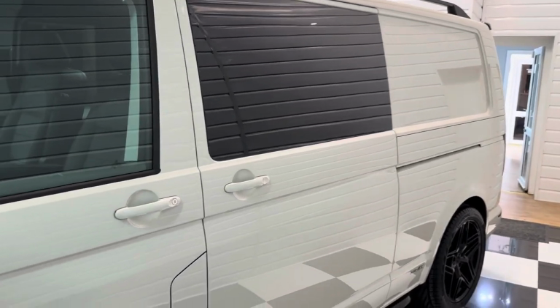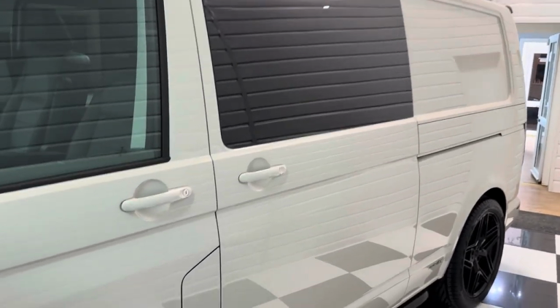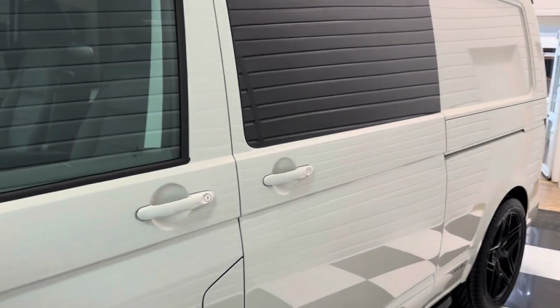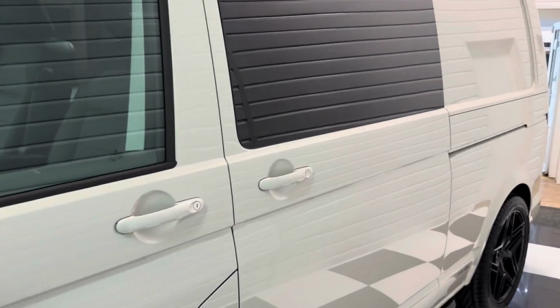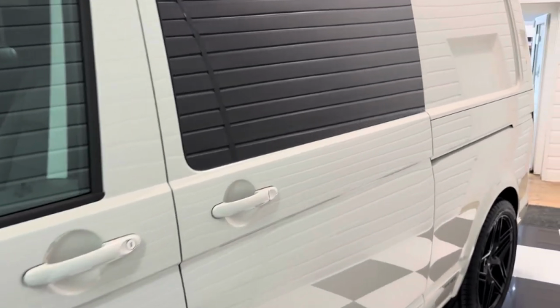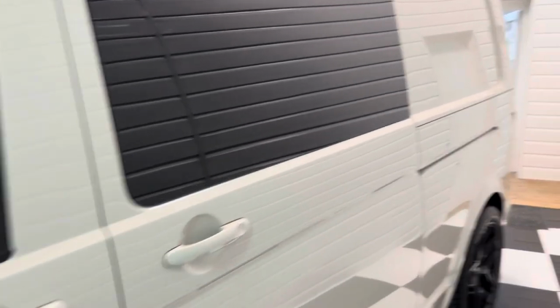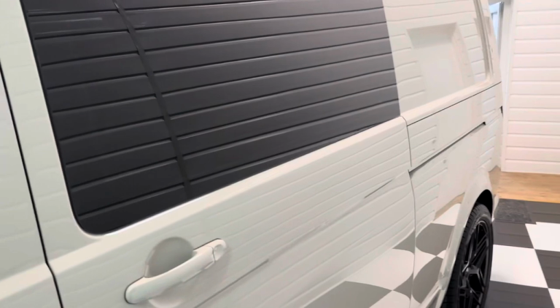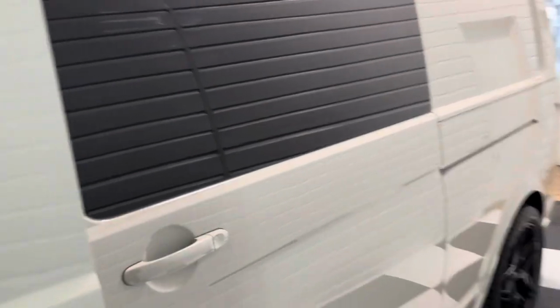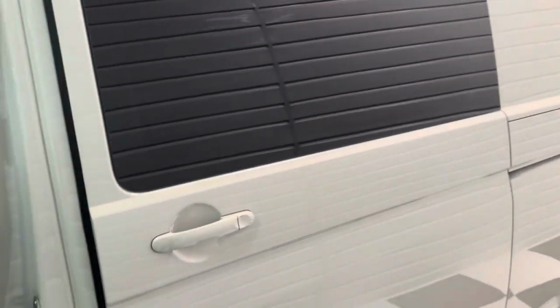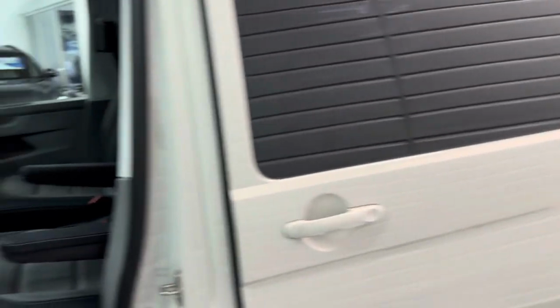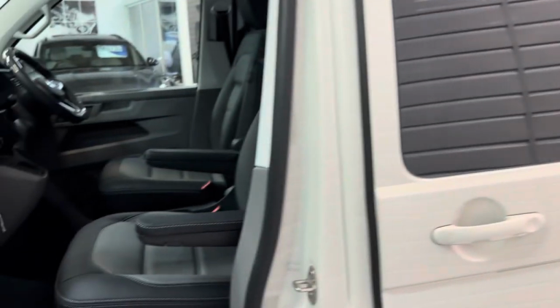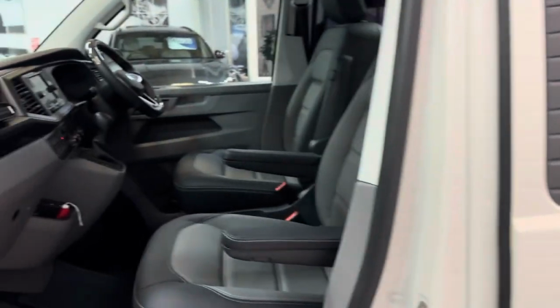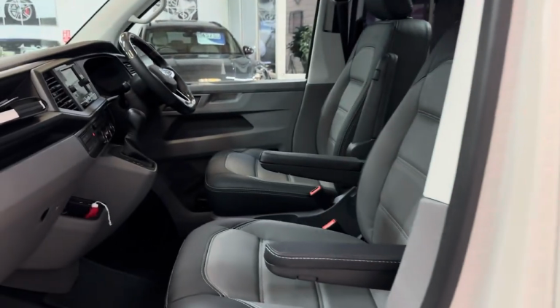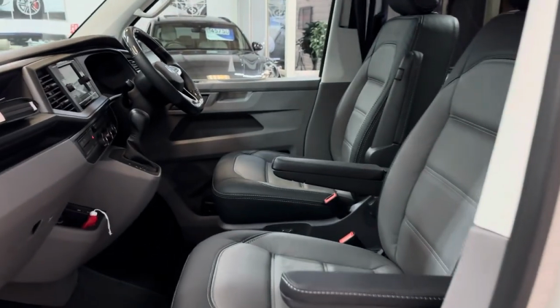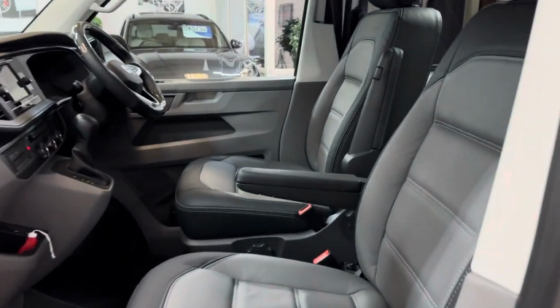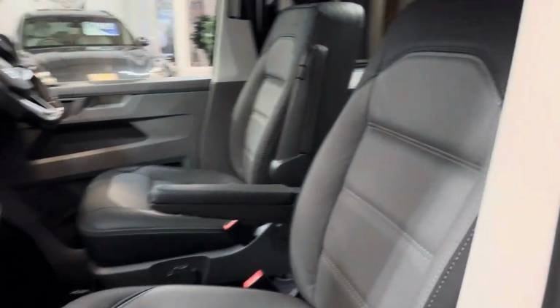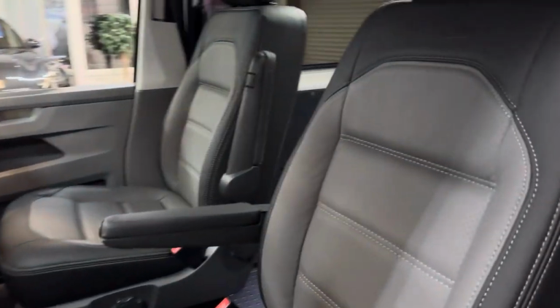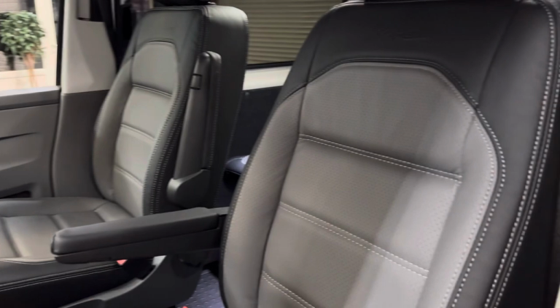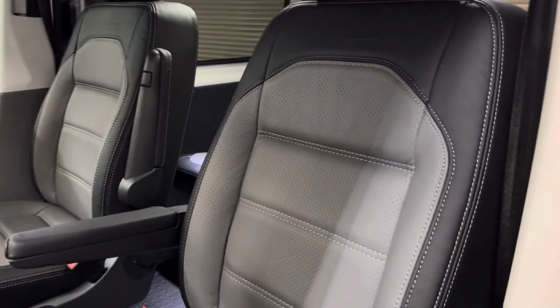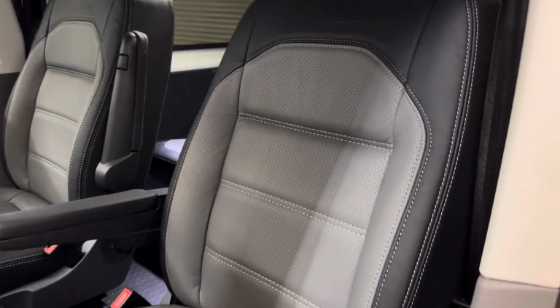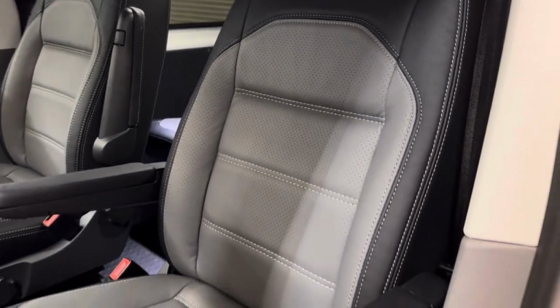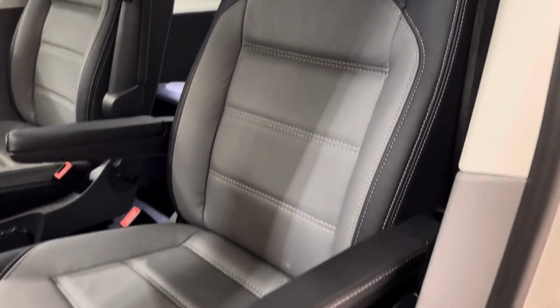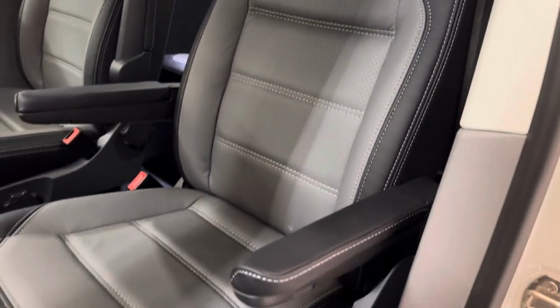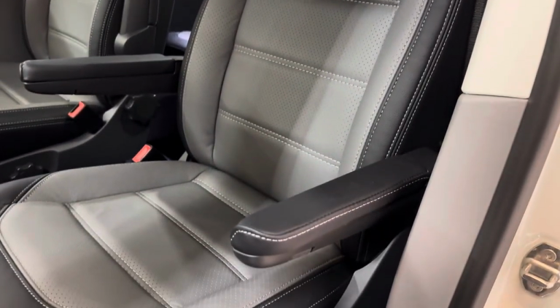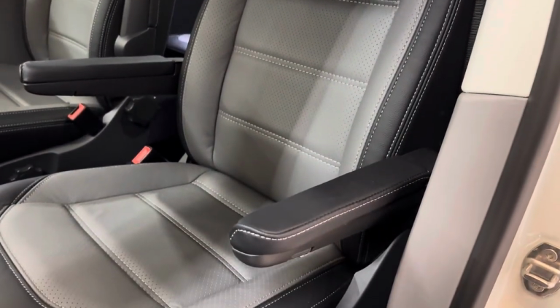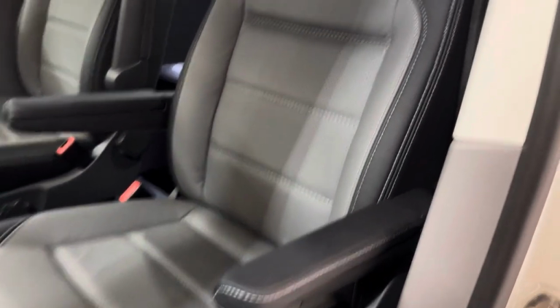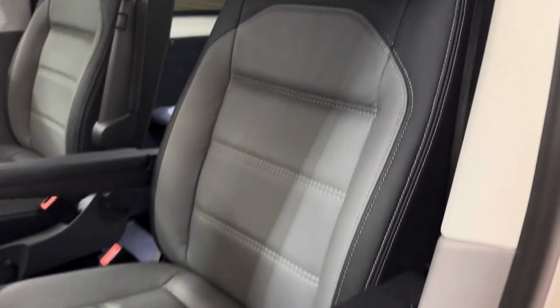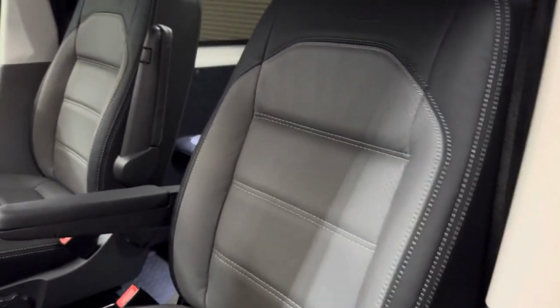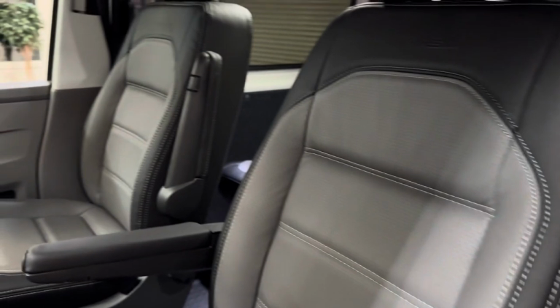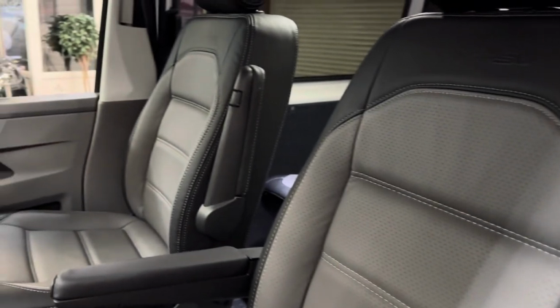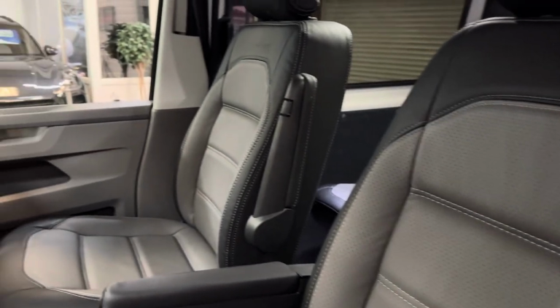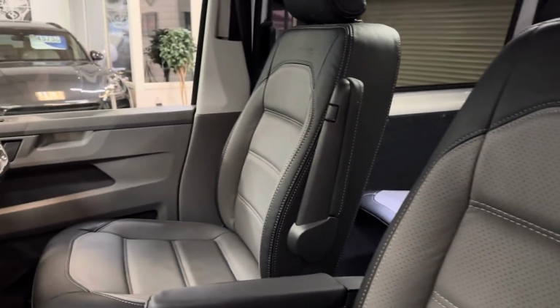This one's a CombiCon version — it's a five-seater. We've got two individual captain seats up front with armrests and the premium bi-colour Caravelle-style leather.